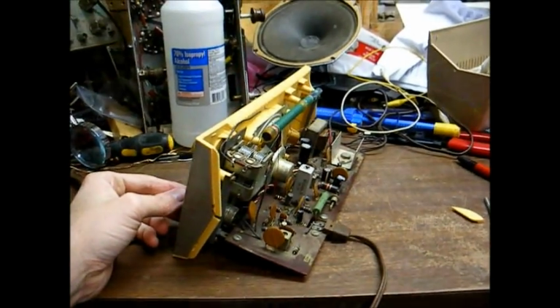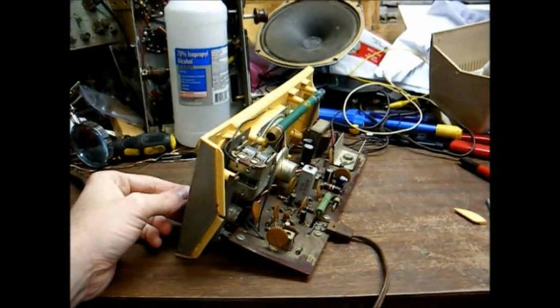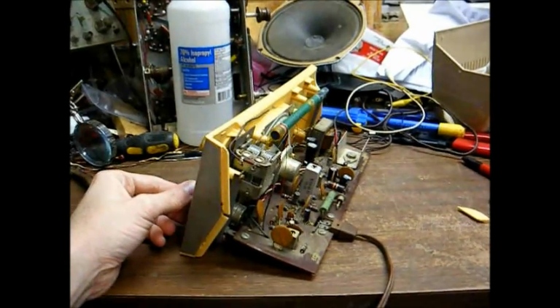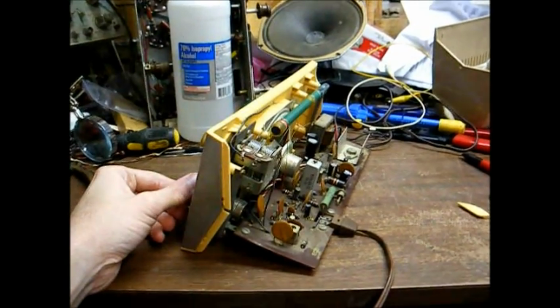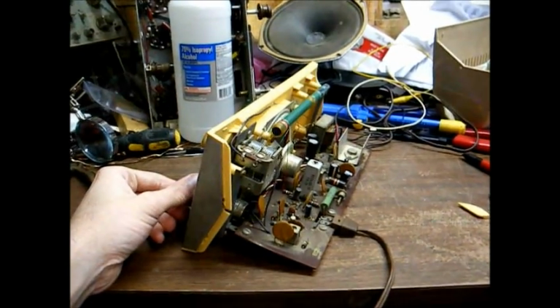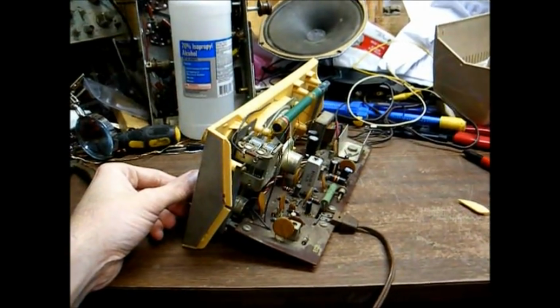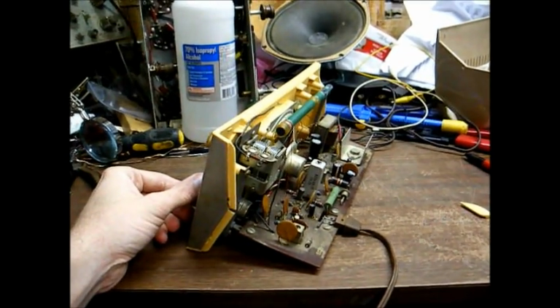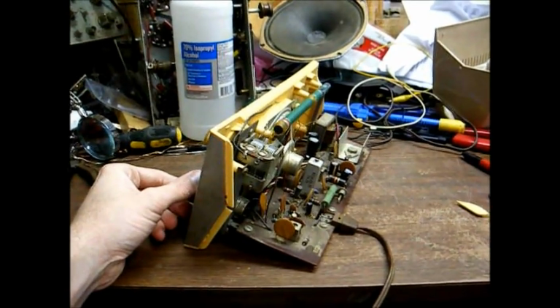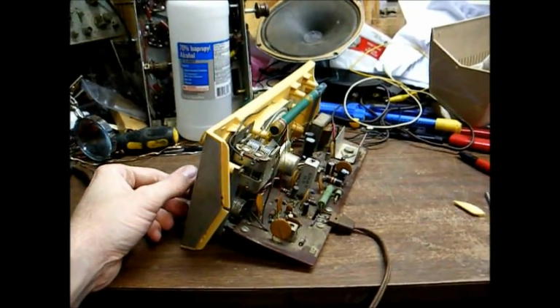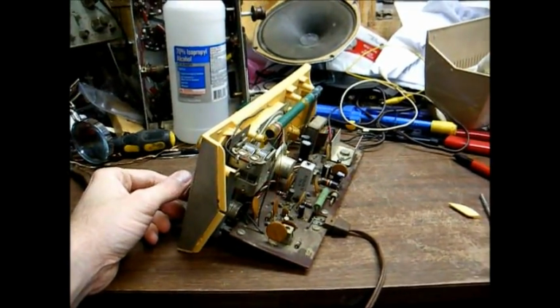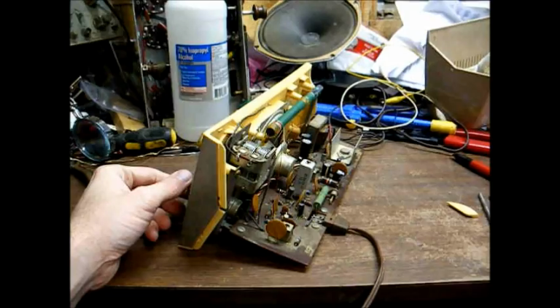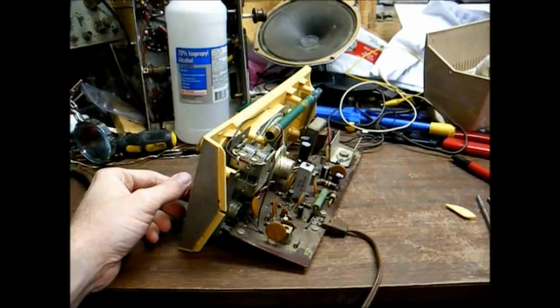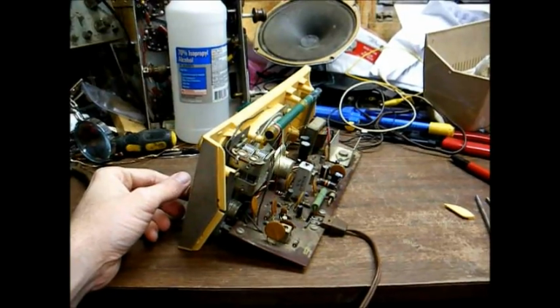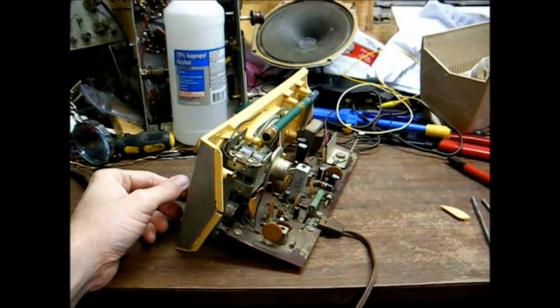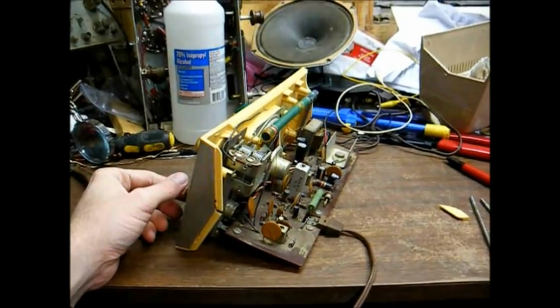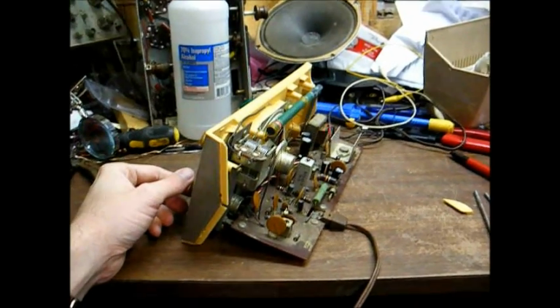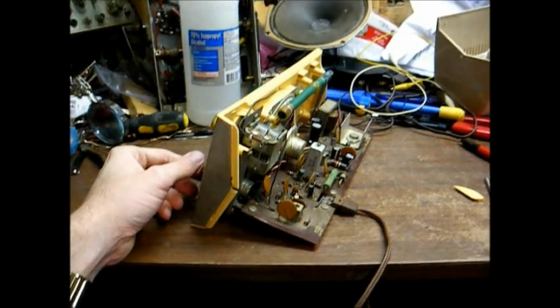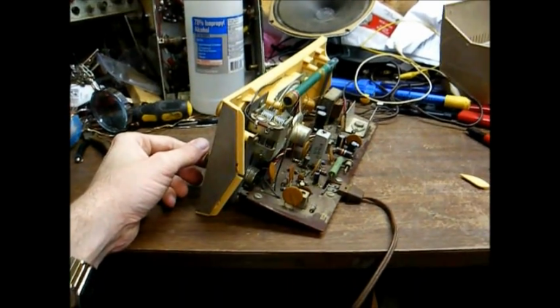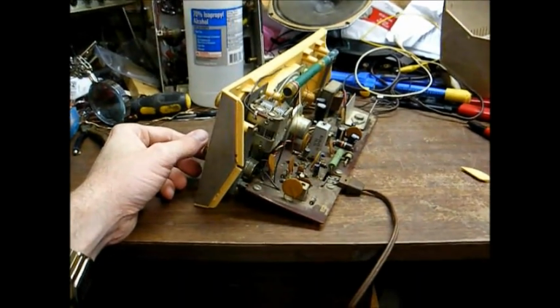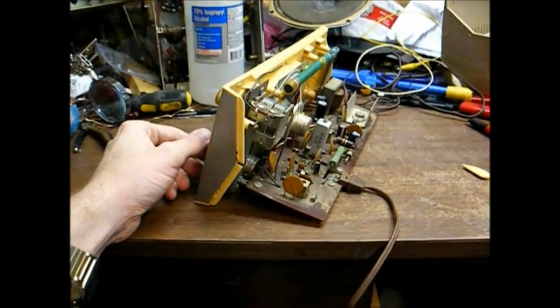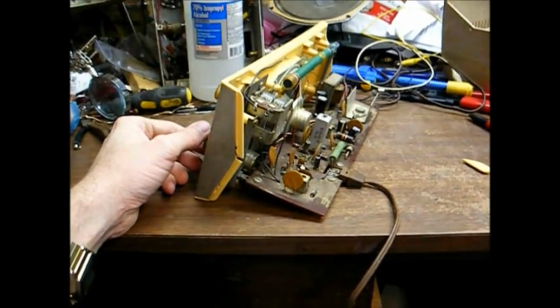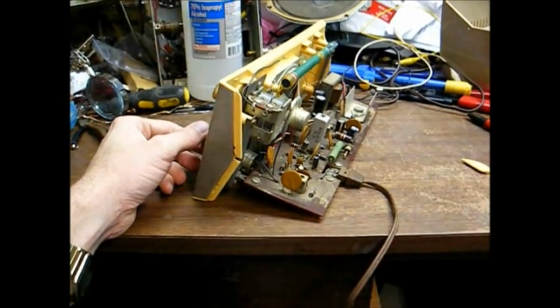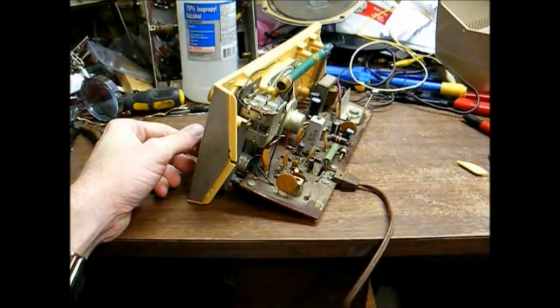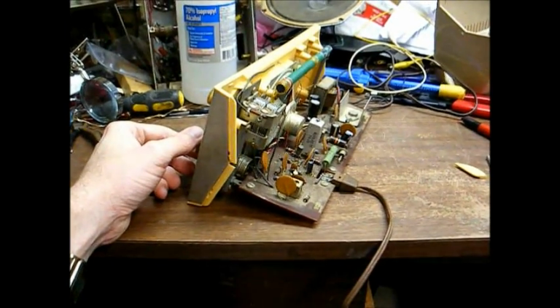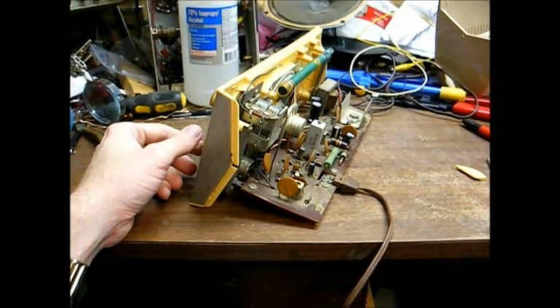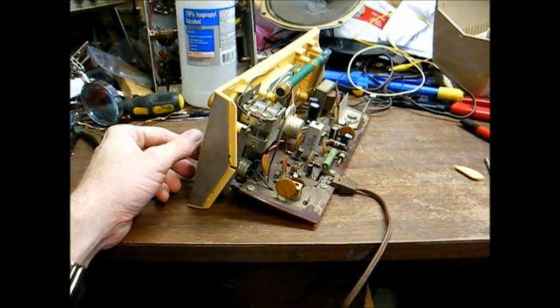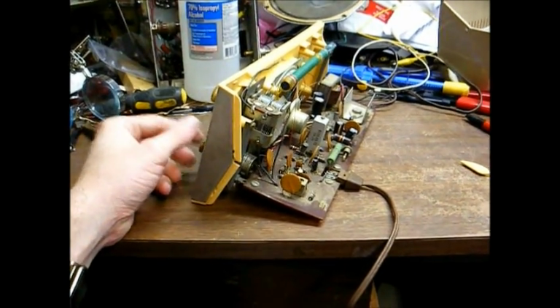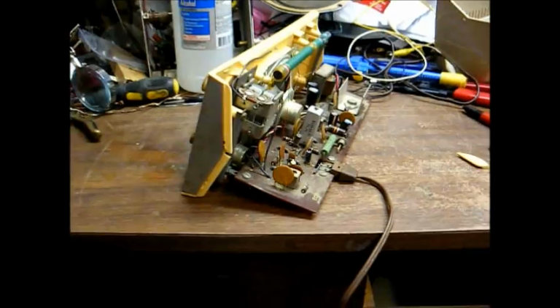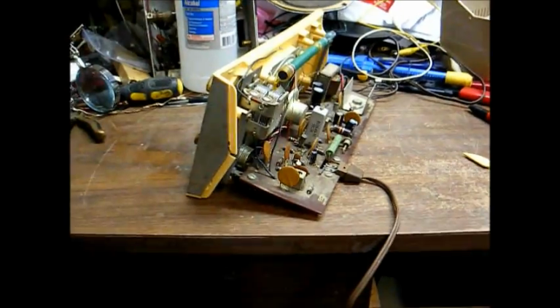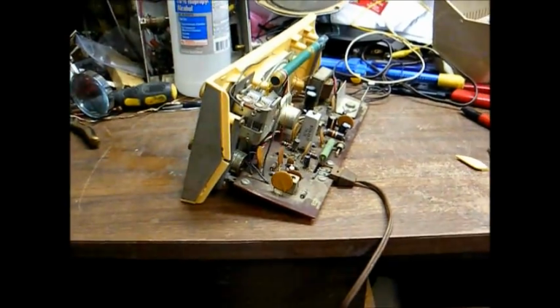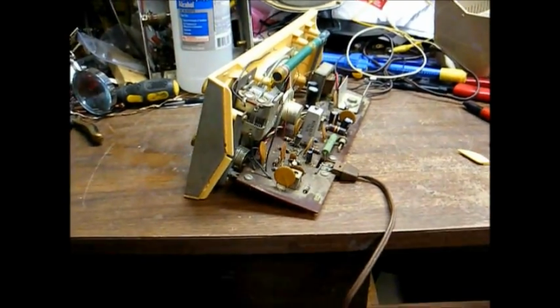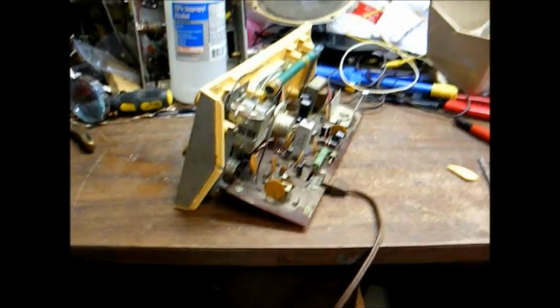There you go — the Conar NRI kit radio from the late 60s, early 70s. Thanks for watching and hope you enjoyed it.